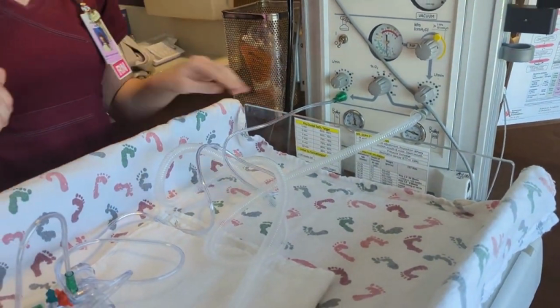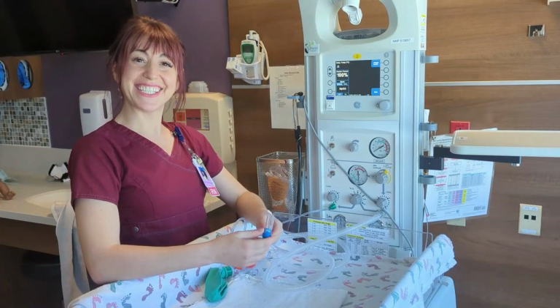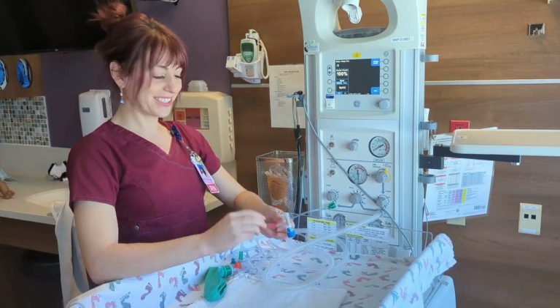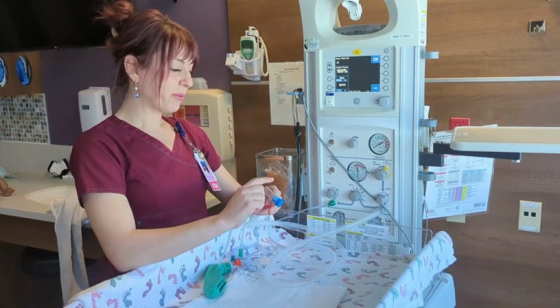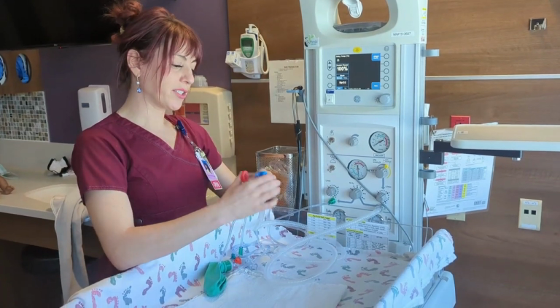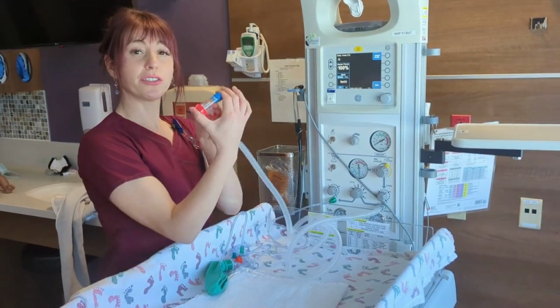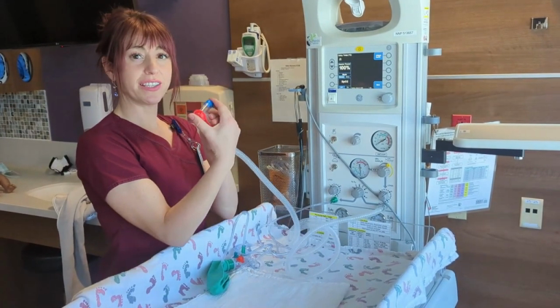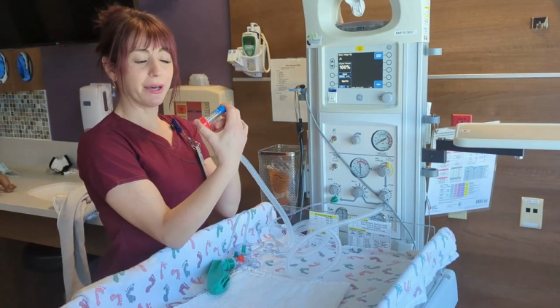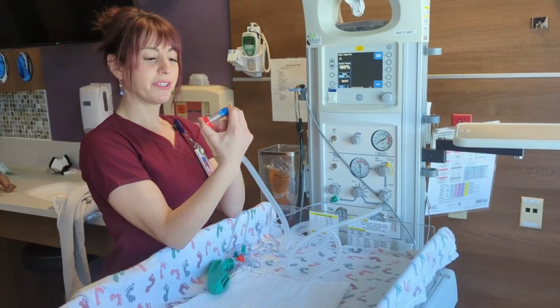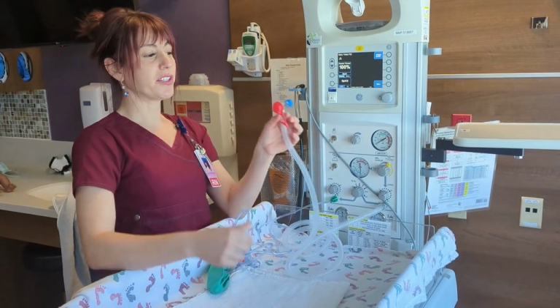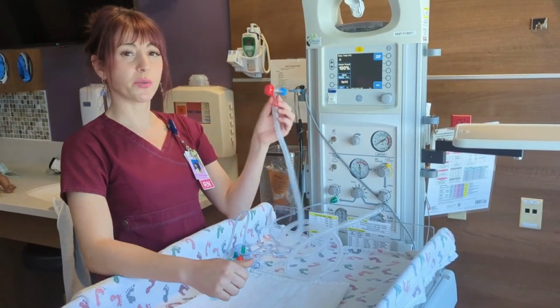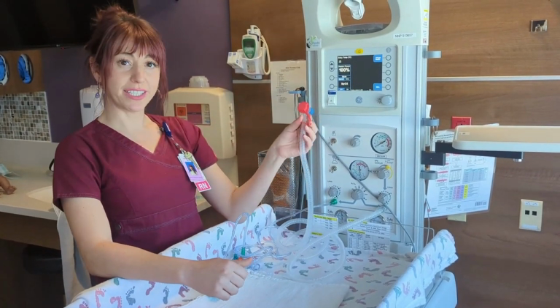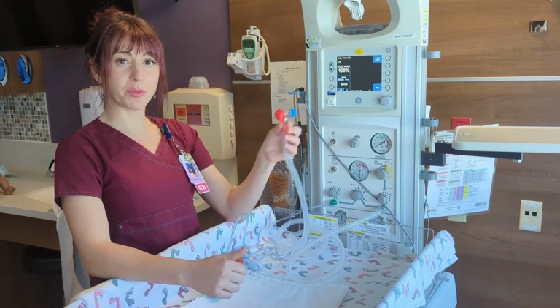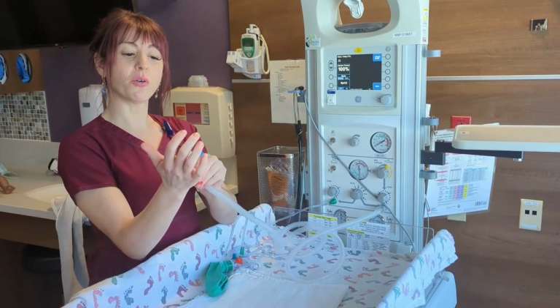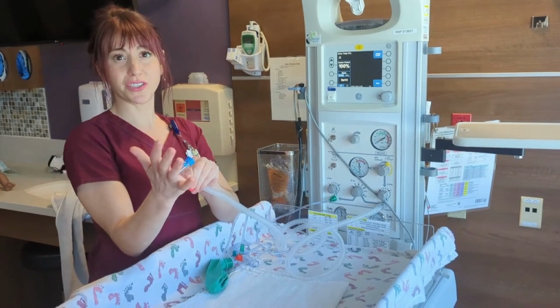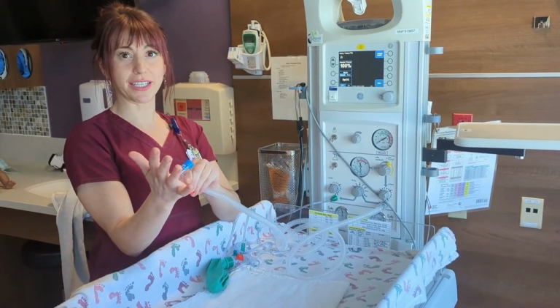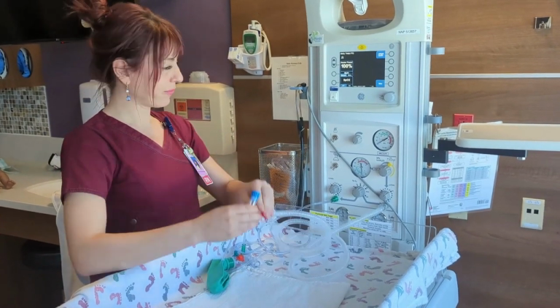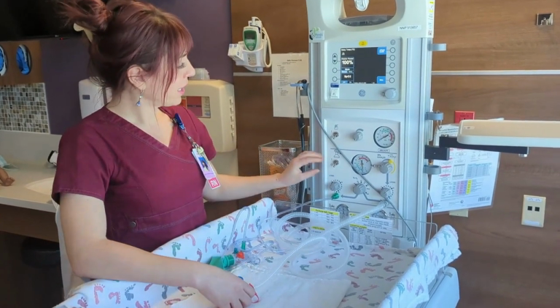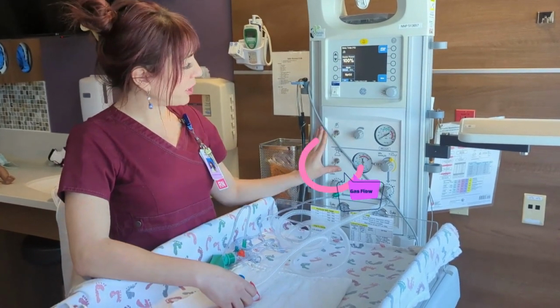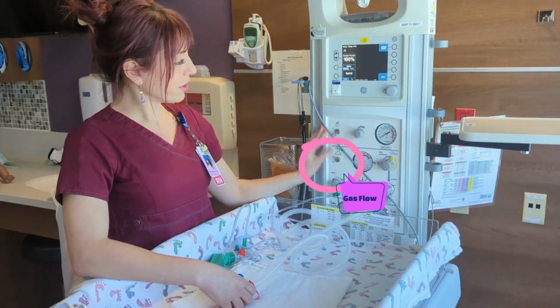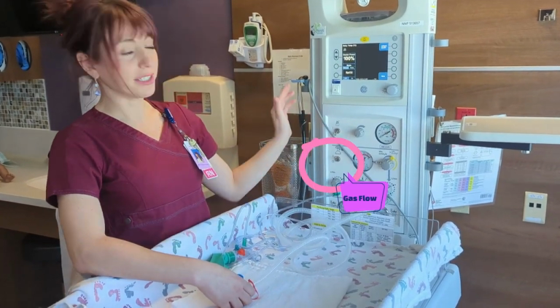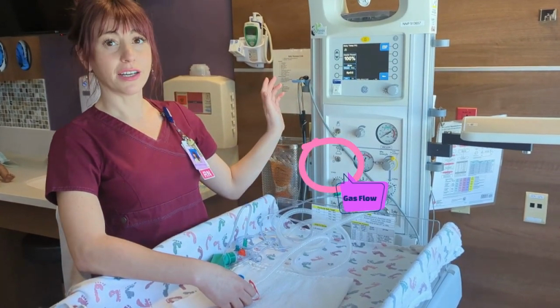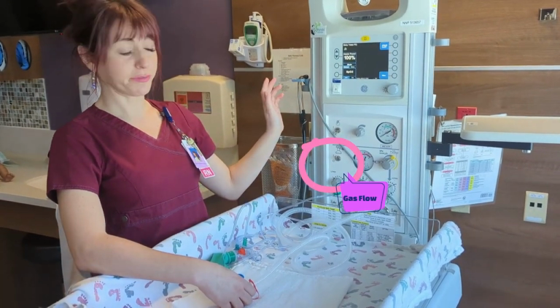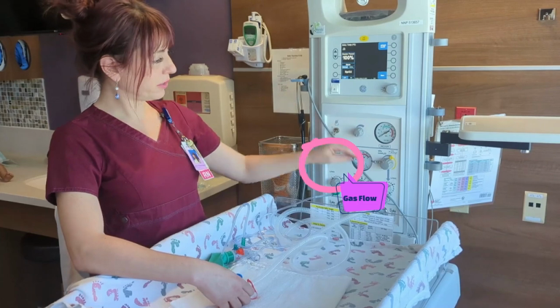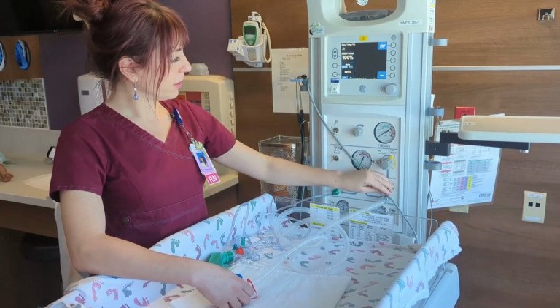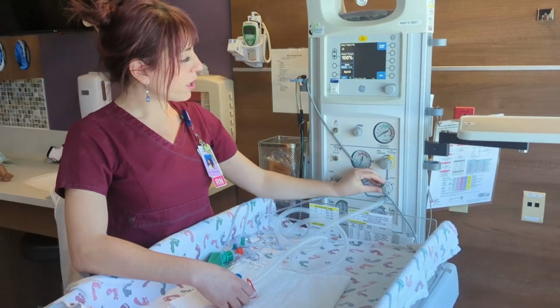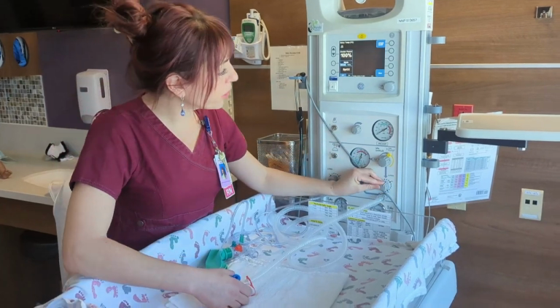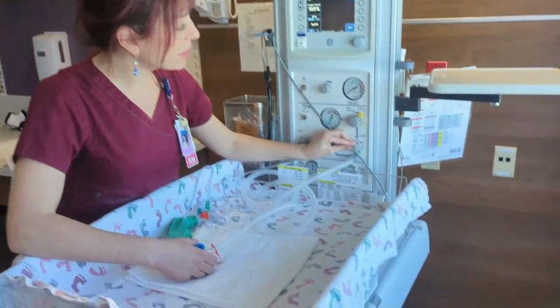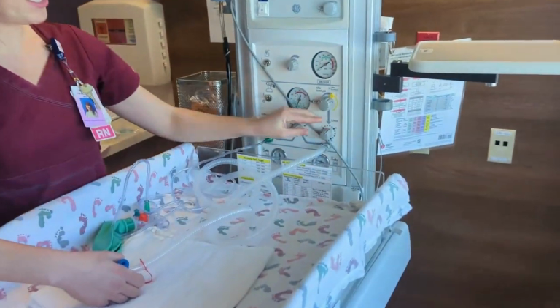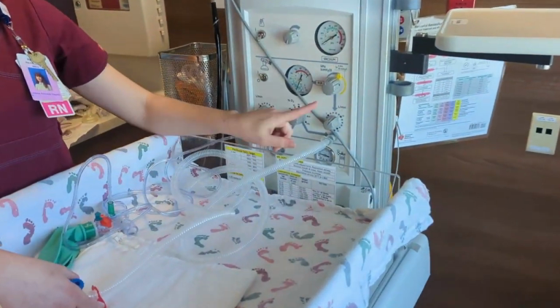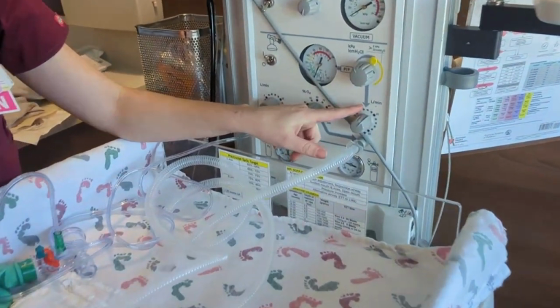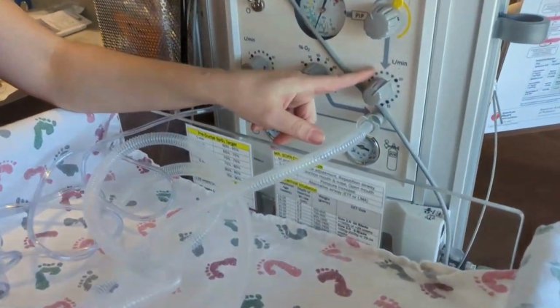To test this out, we're going to occlude the cap — you can do this with the lid that comes with it or just using your hand — and we're going to turn on our airflow. We want our flow always to be at 10 liters per minute.